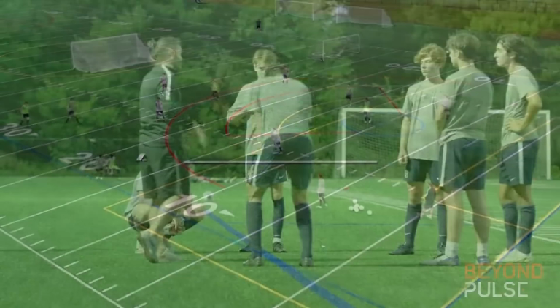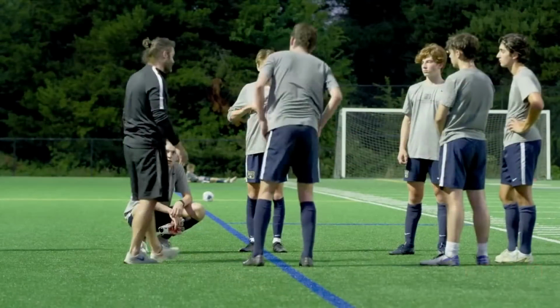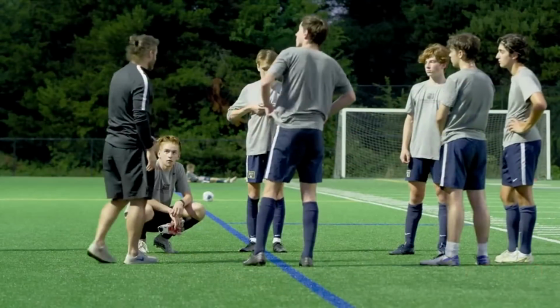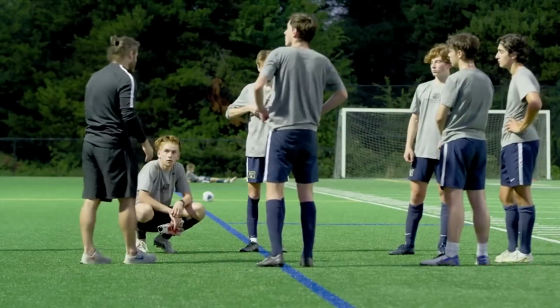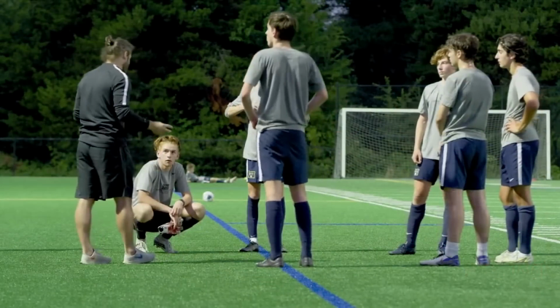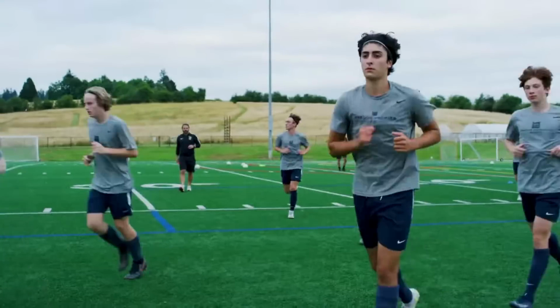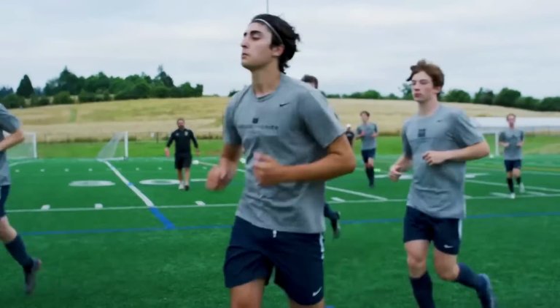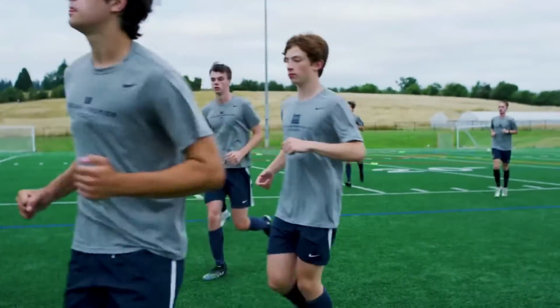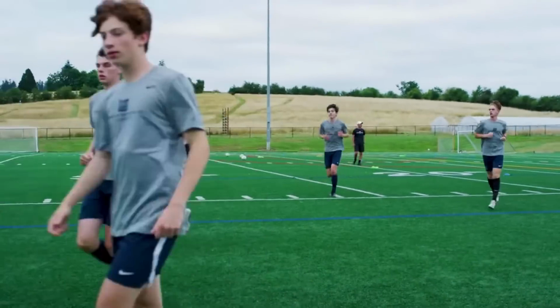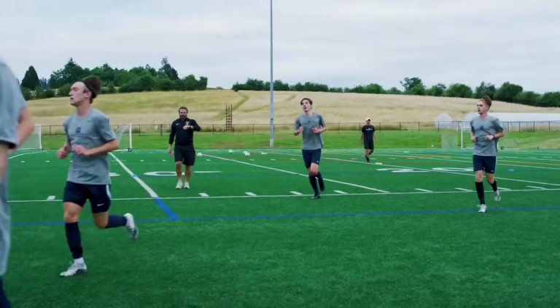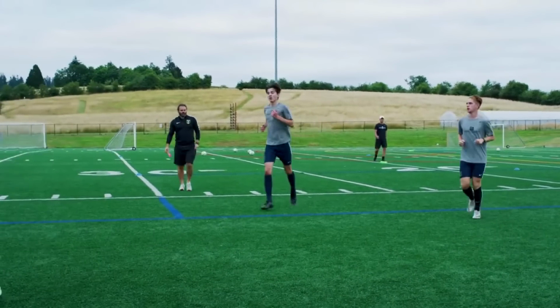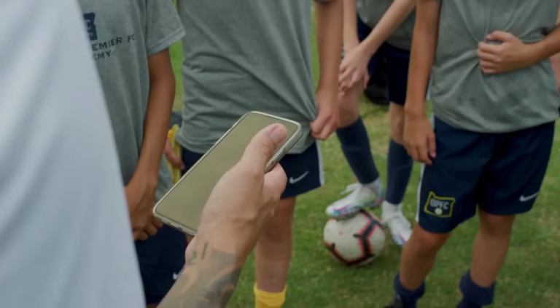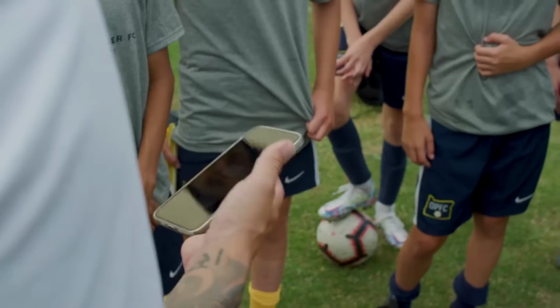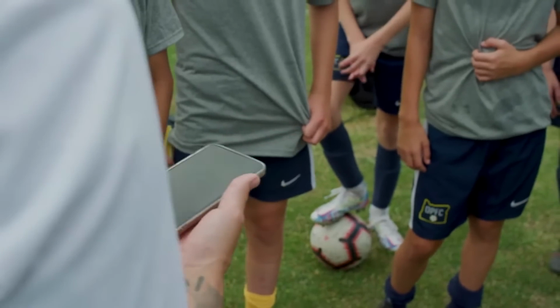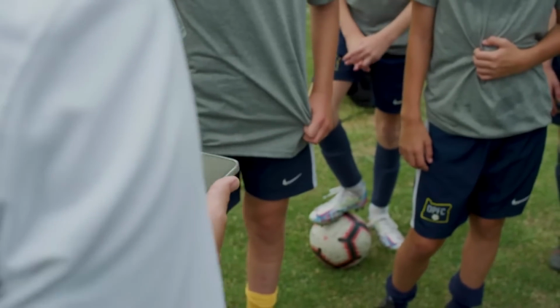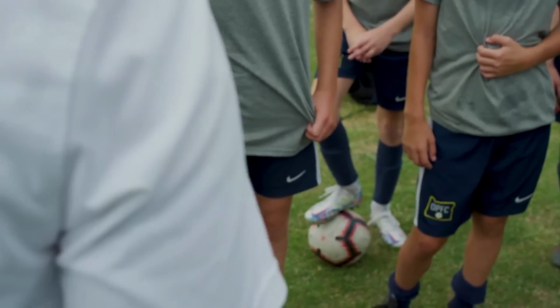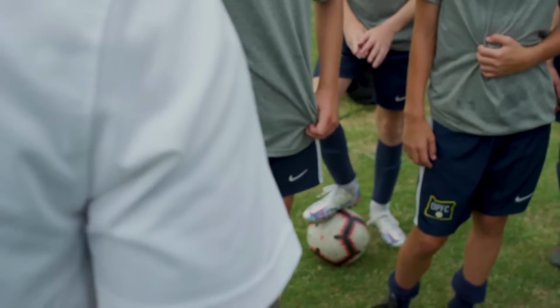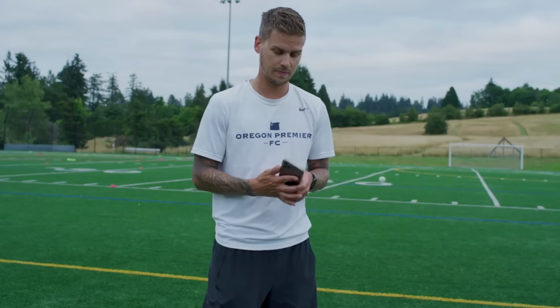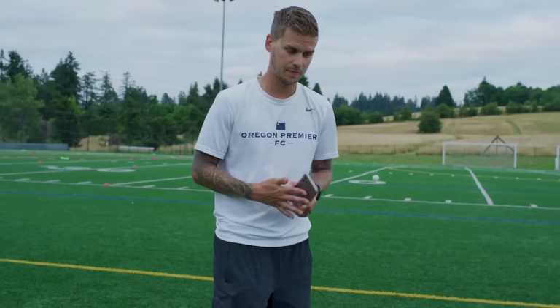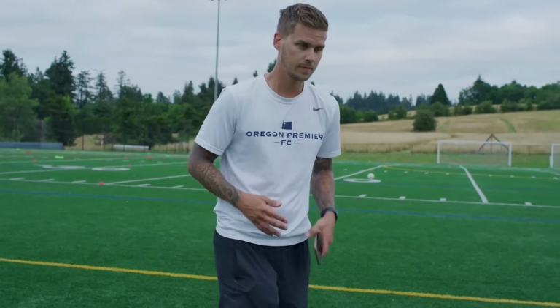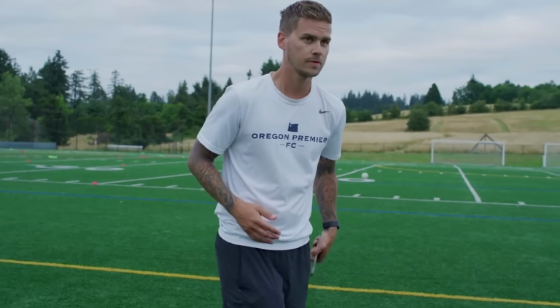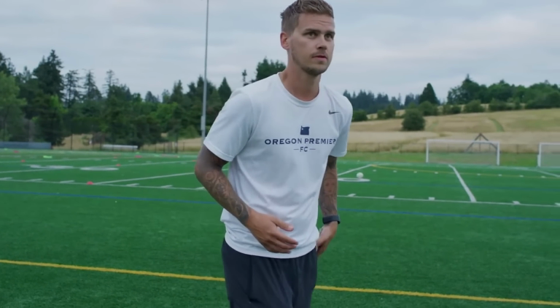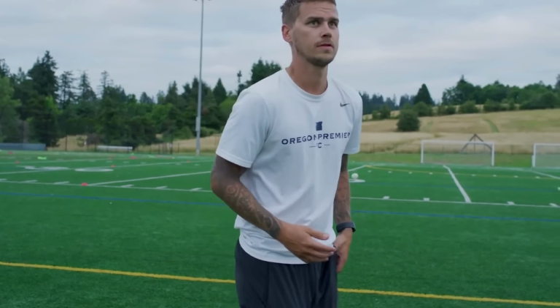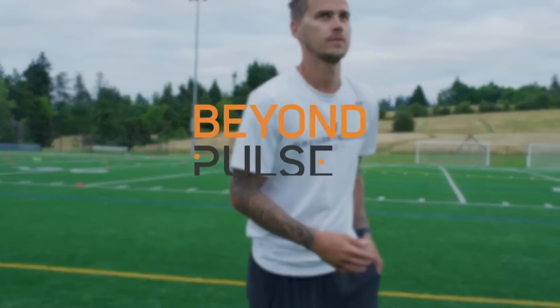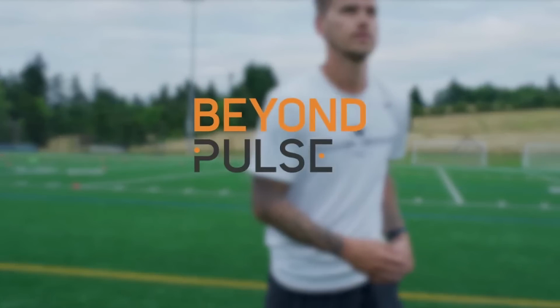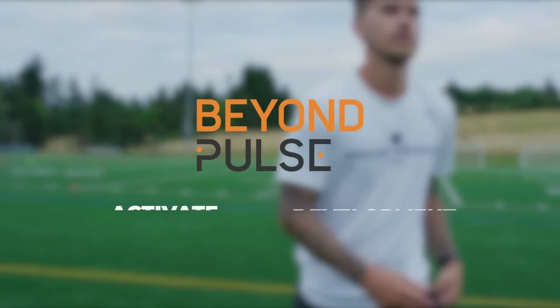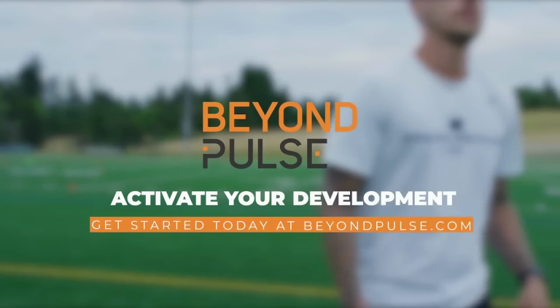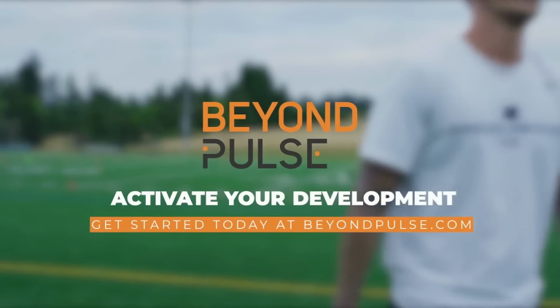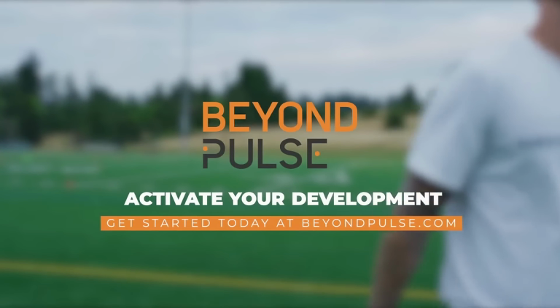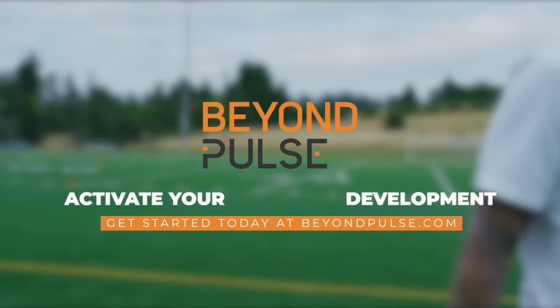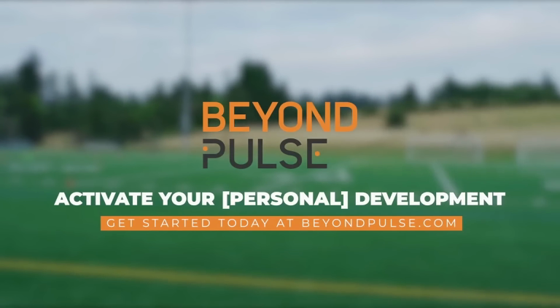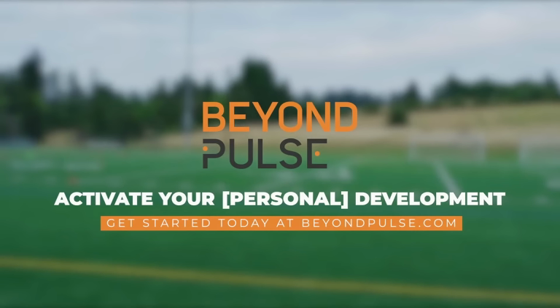Beyond Pulse was created to activate development and to help good coaches become great coaches by giving them an affordable, concise tool to observe their players' behavior. Beyond Pulse — activate your development.